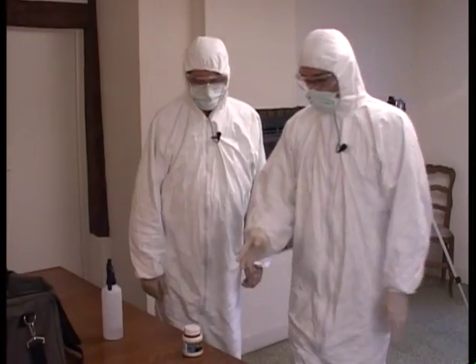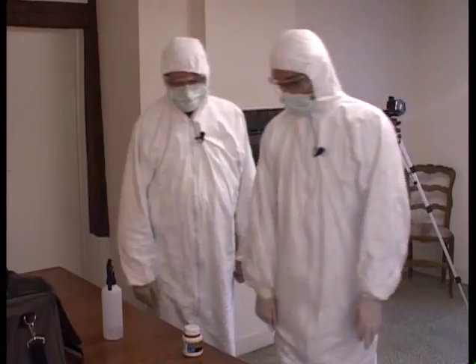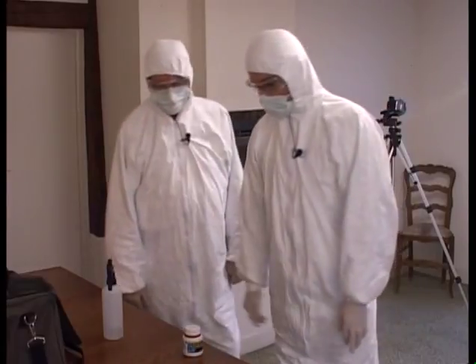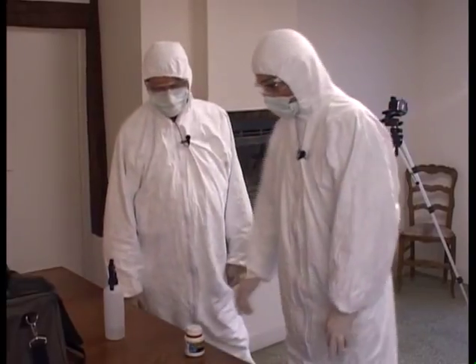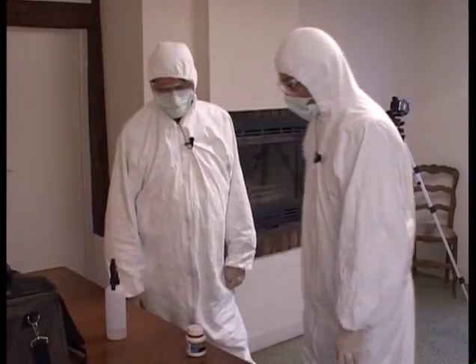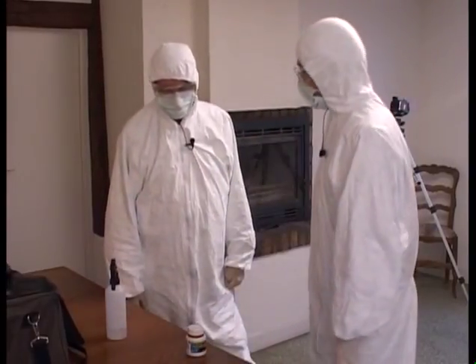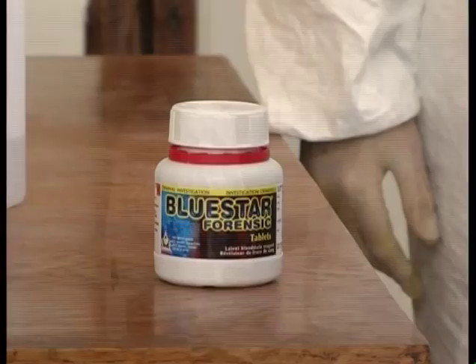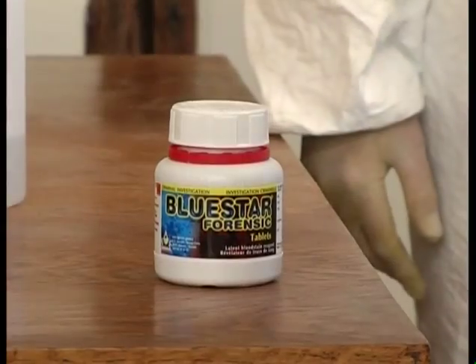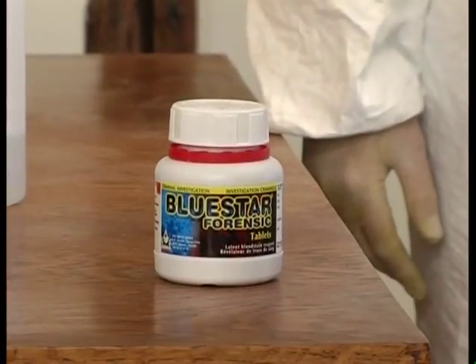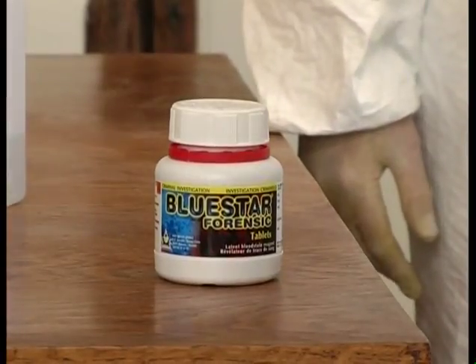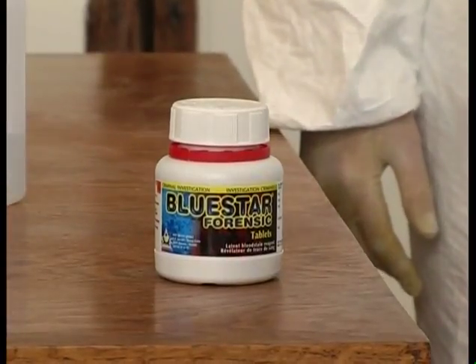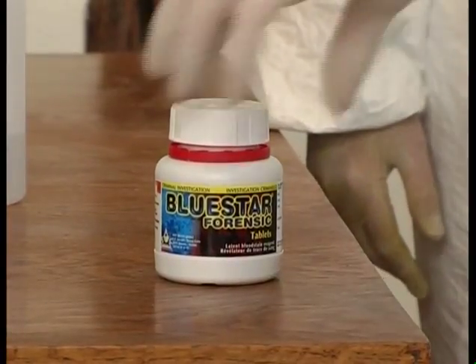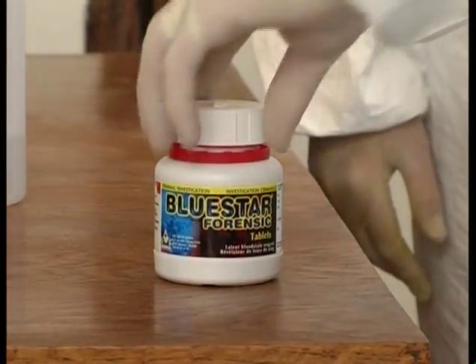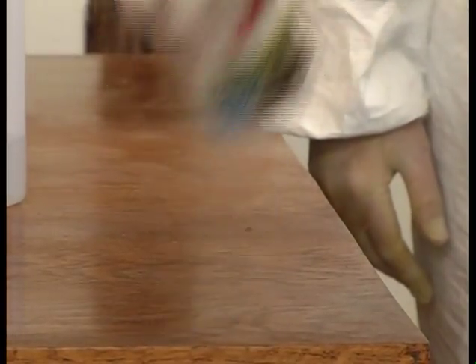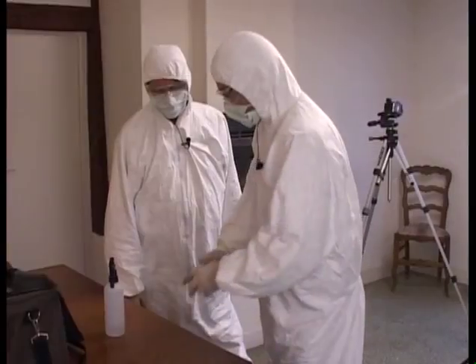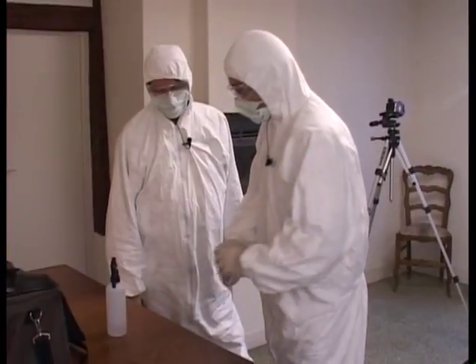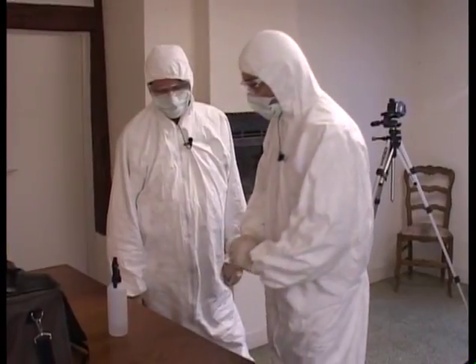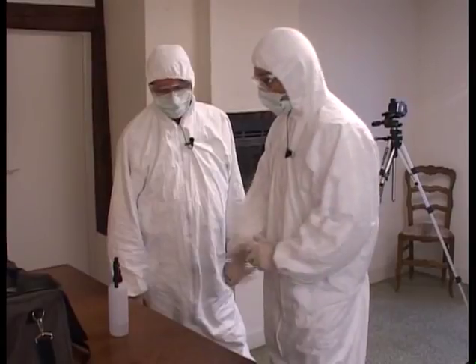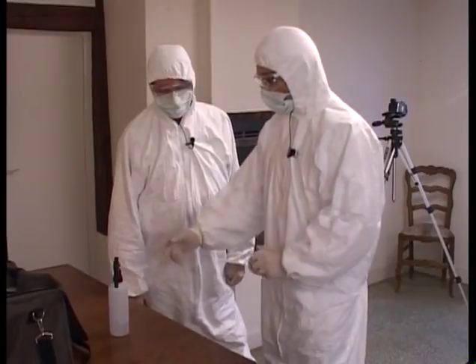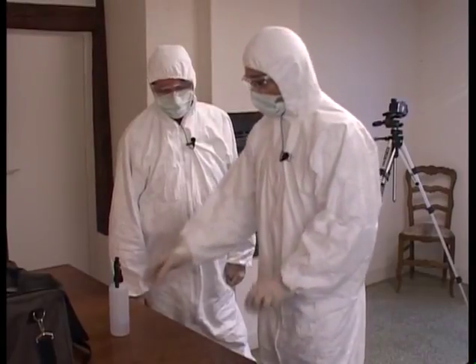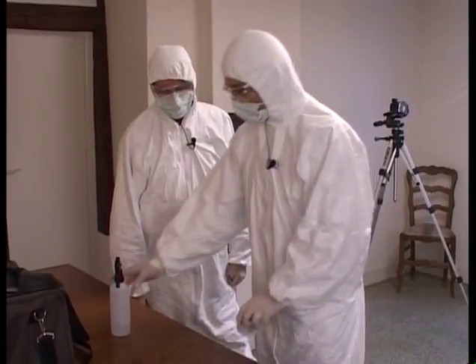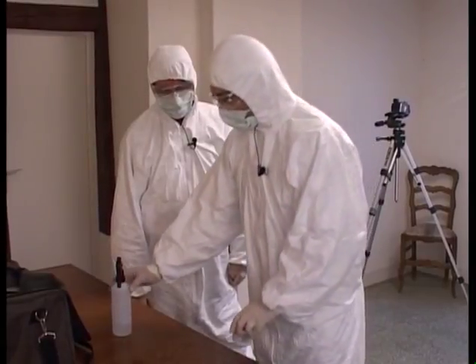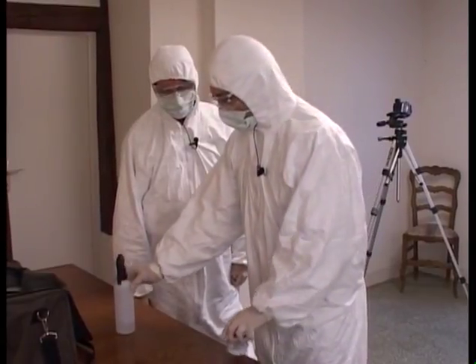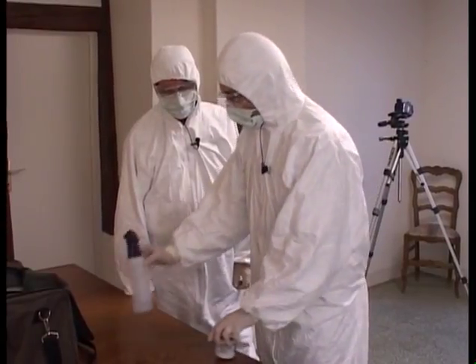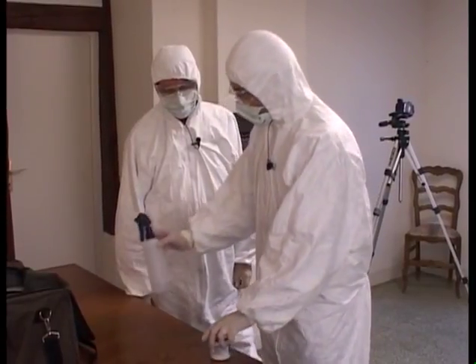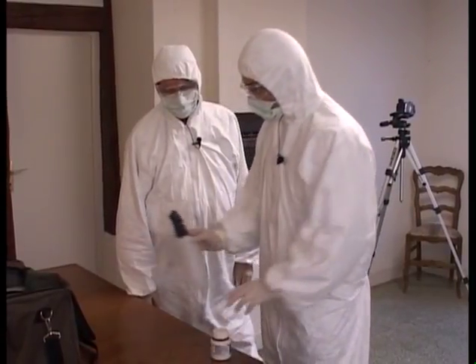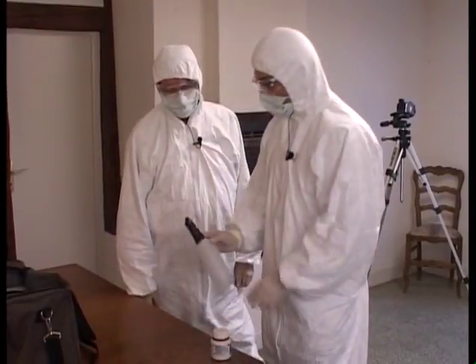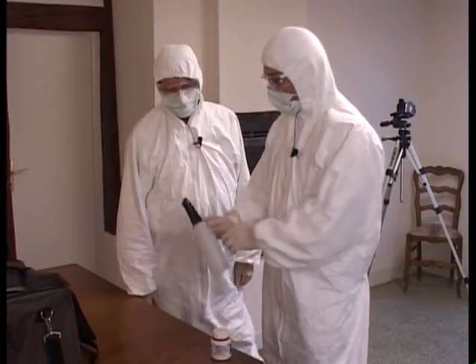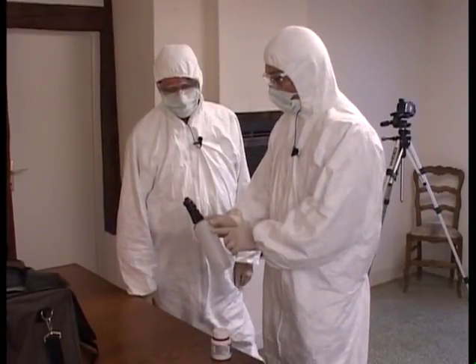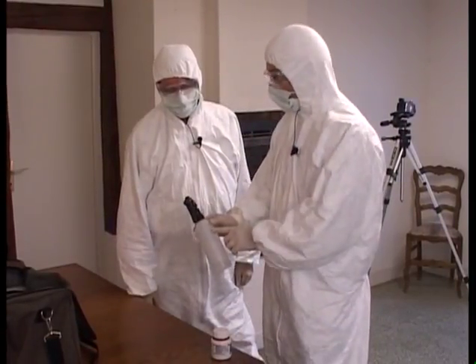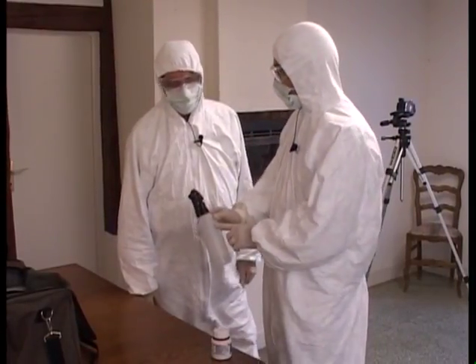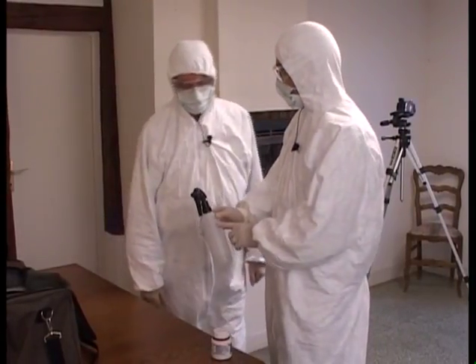I will now present a different pack: Bluestar Forensic Tablets. The product works in exactly the same way, but the preparation is slightly different.